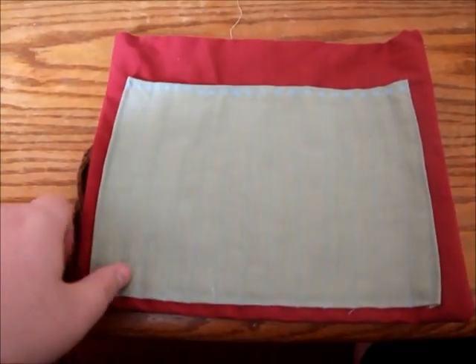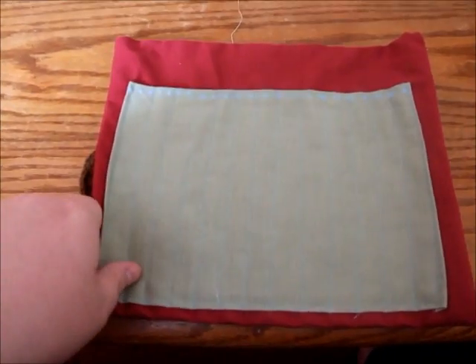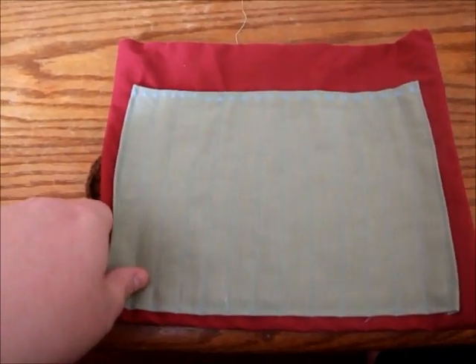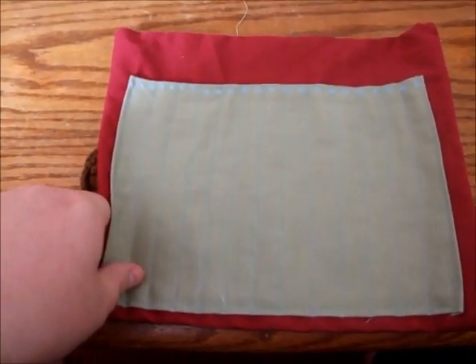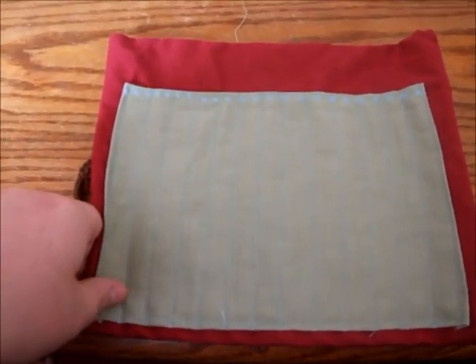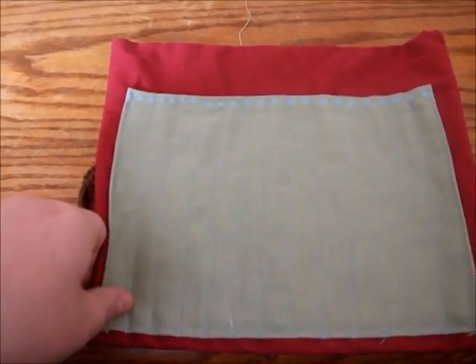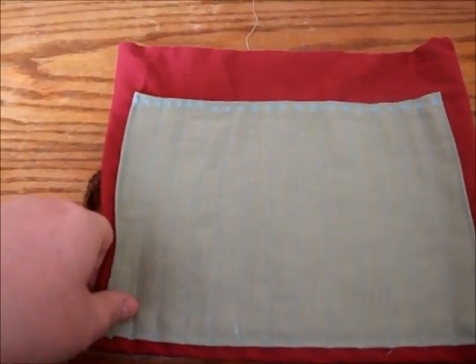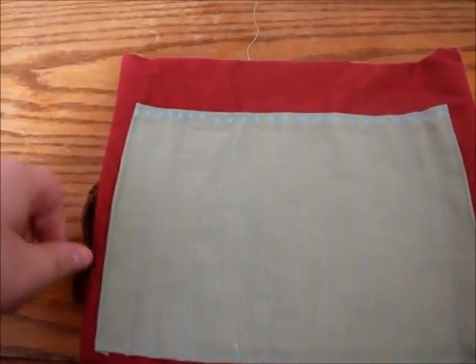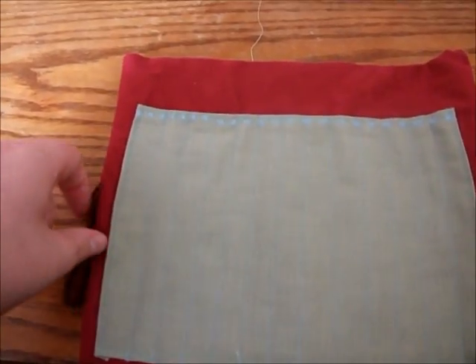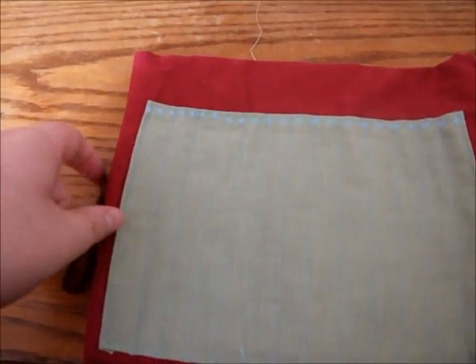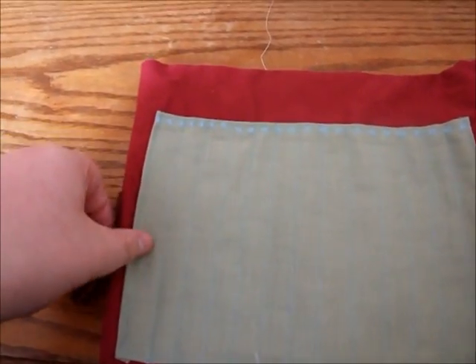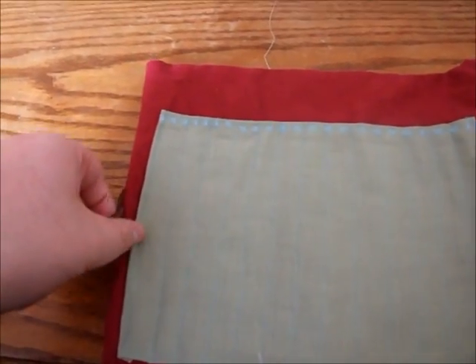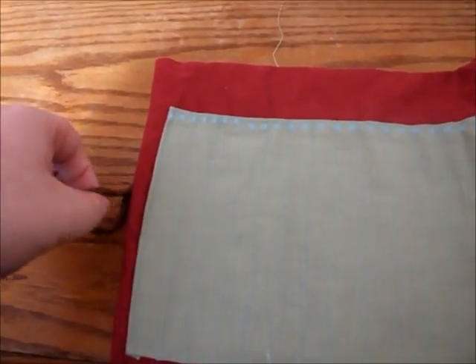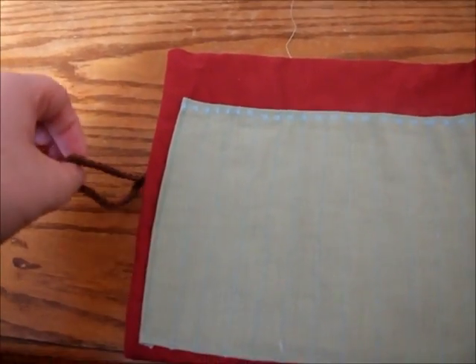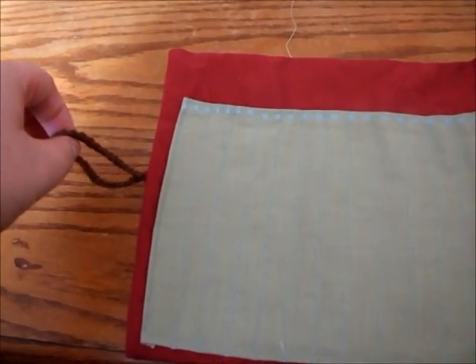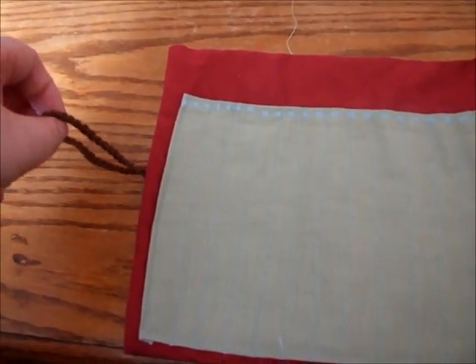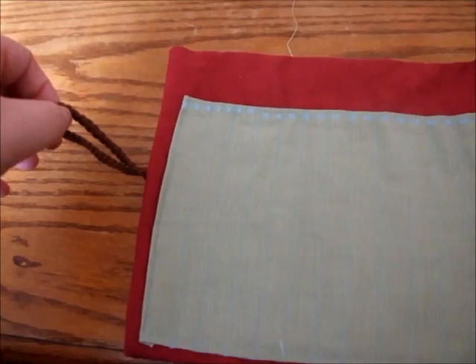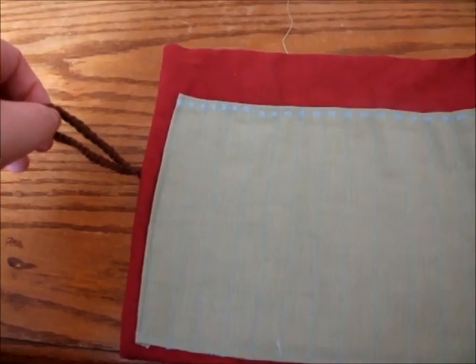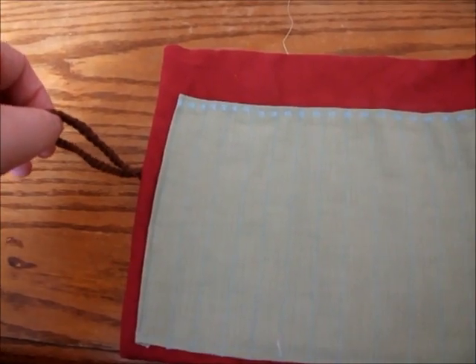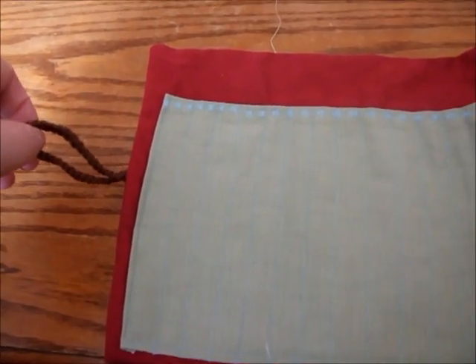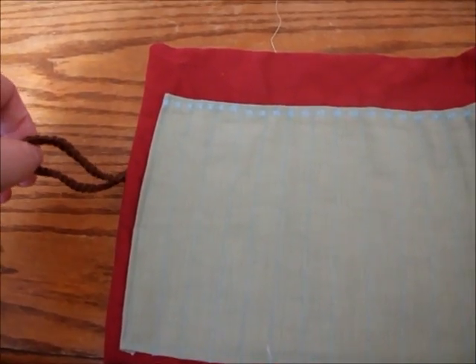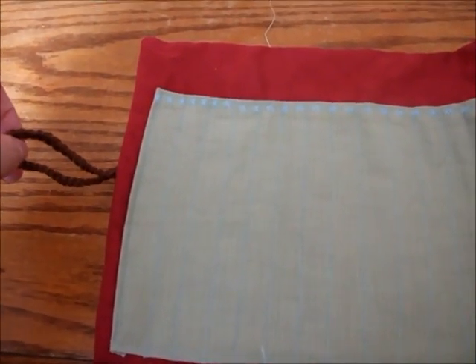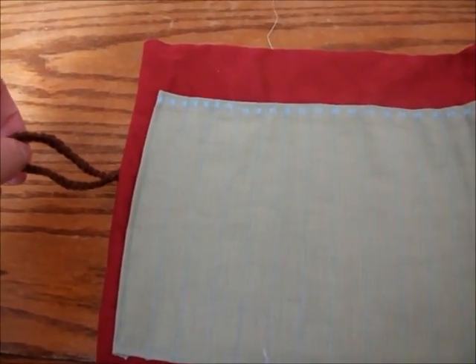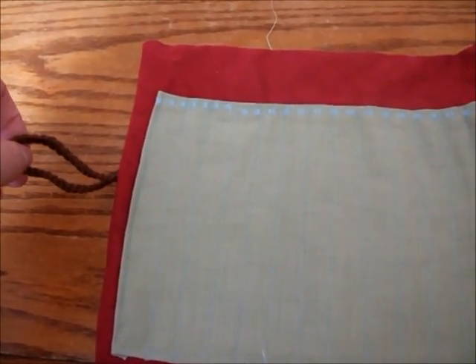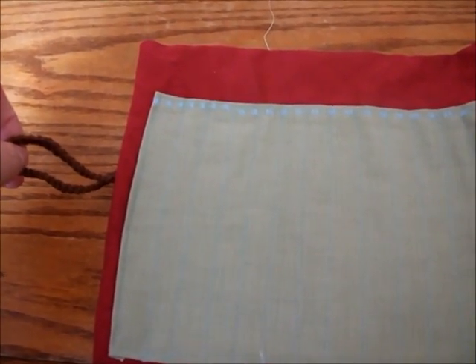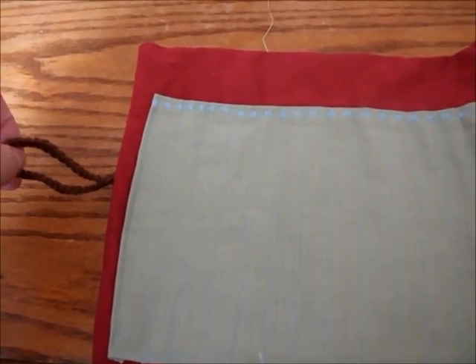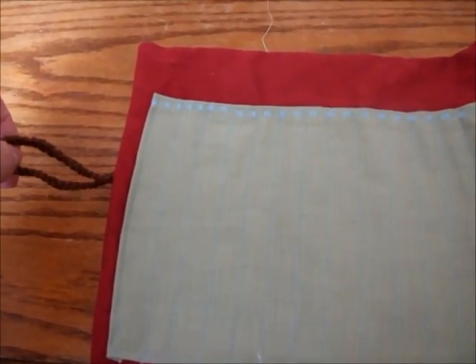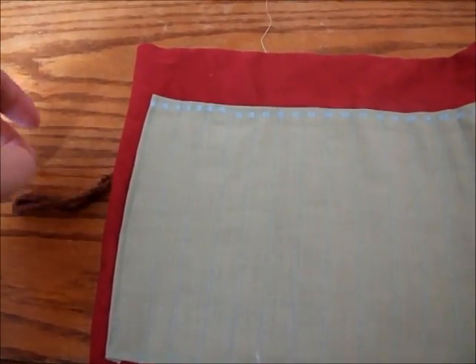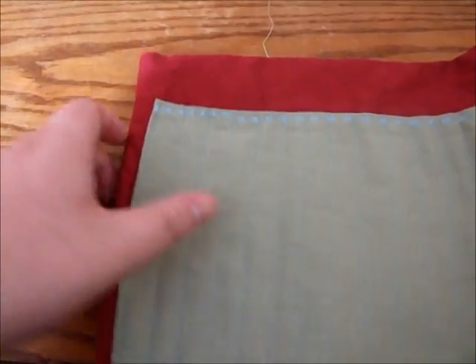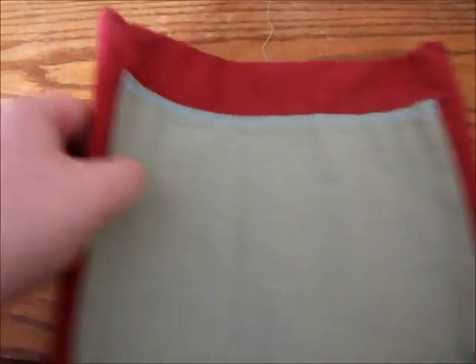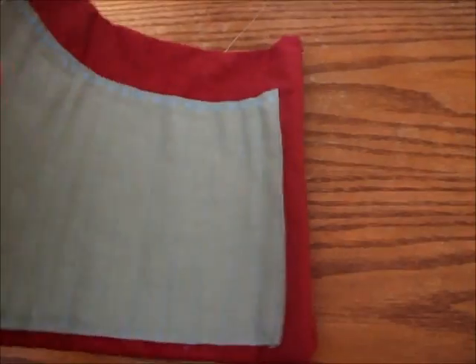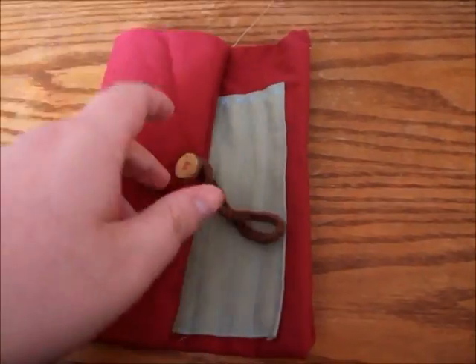This is what we're going to be making, so you might want to grab a pen and paper as I'll tell you what tools you're going to need before we begin.